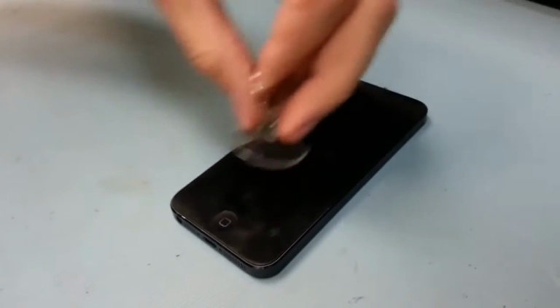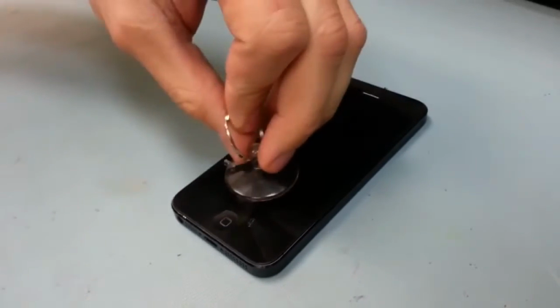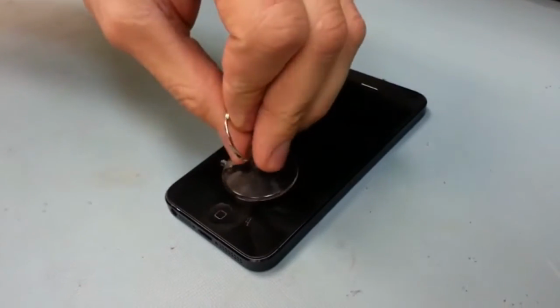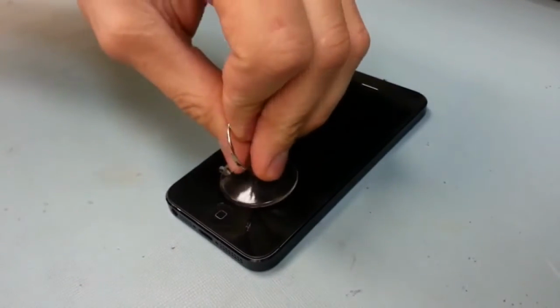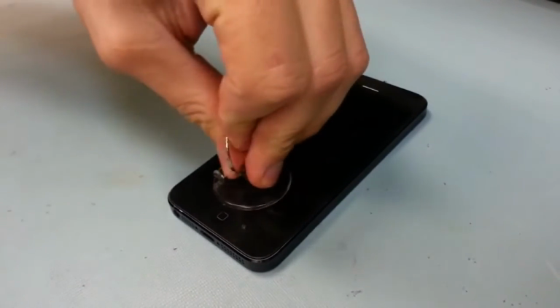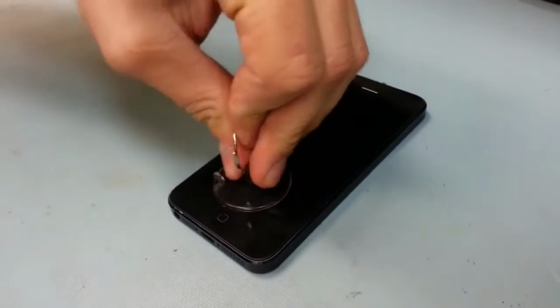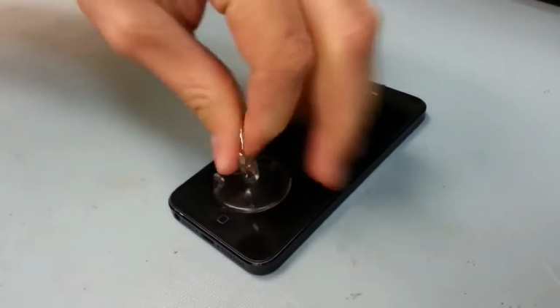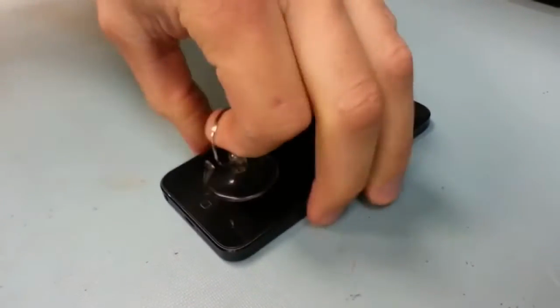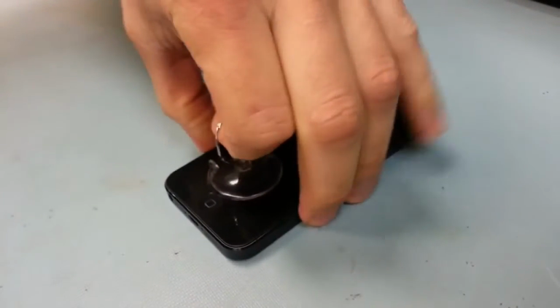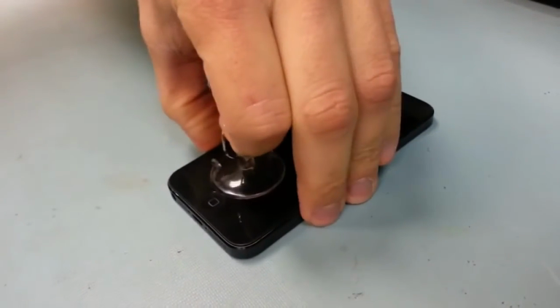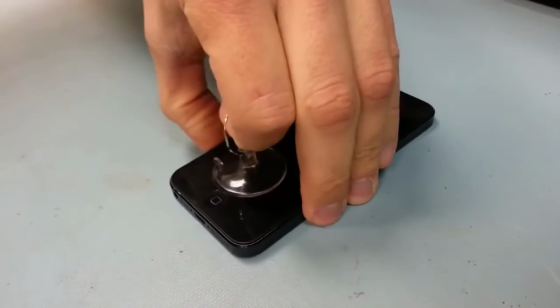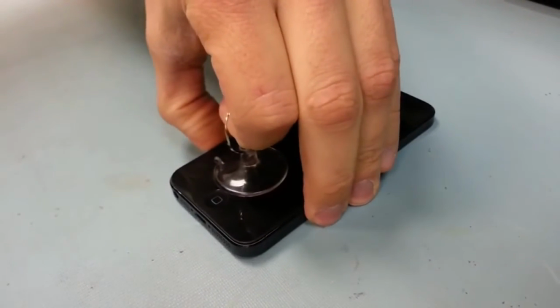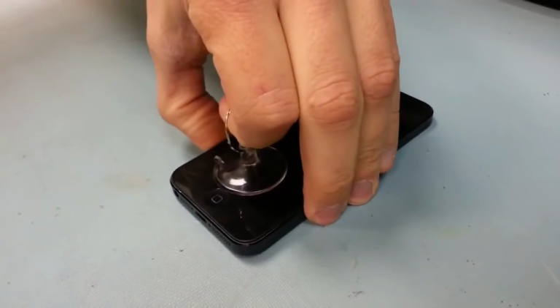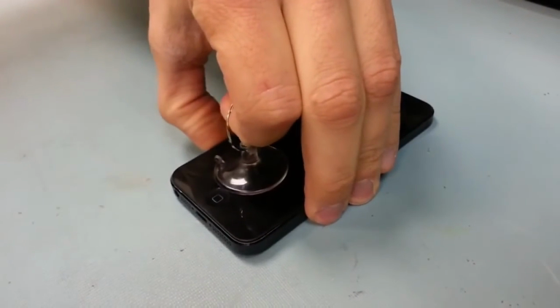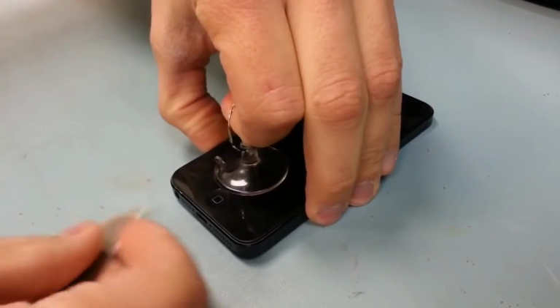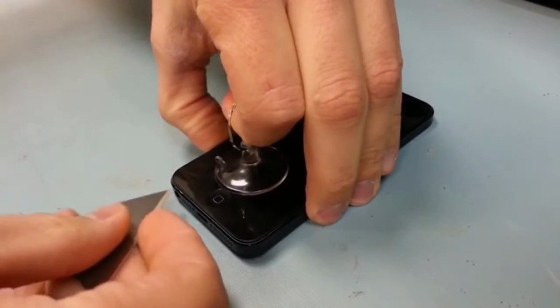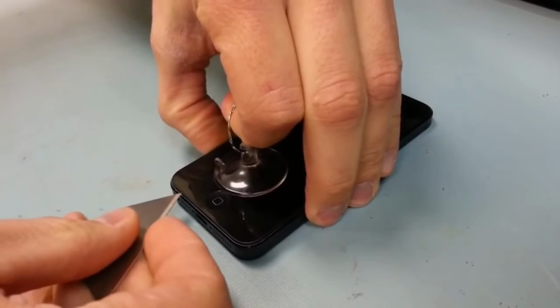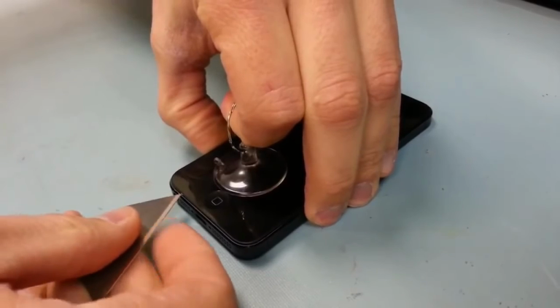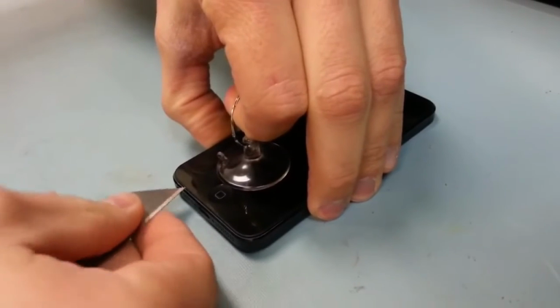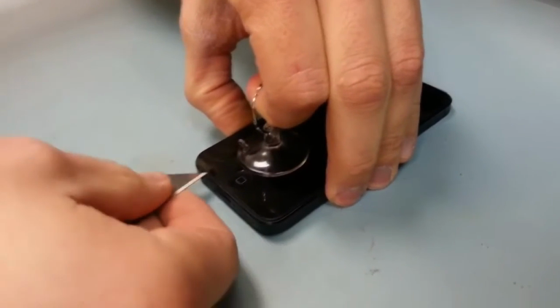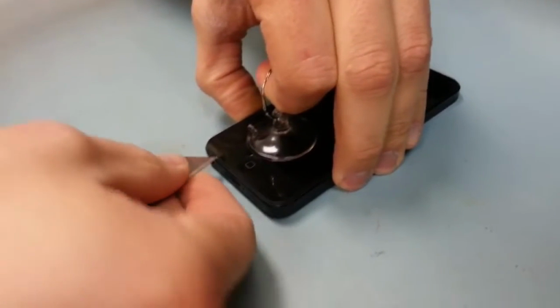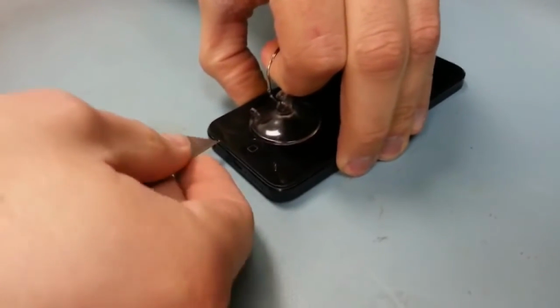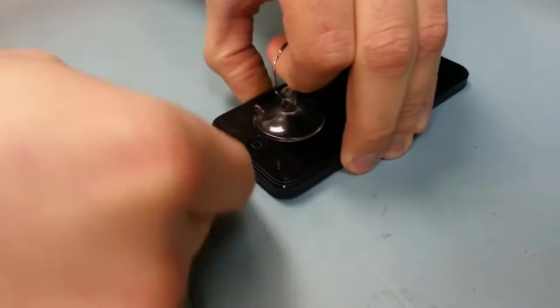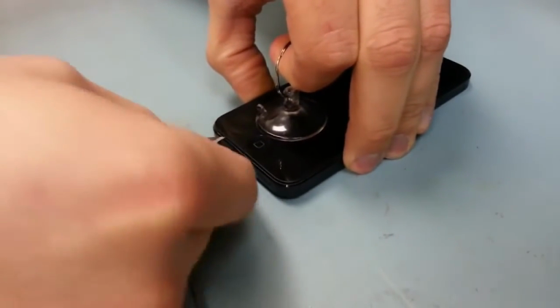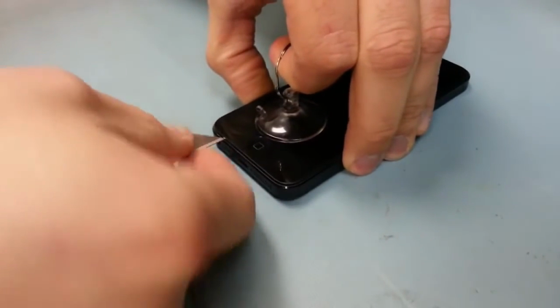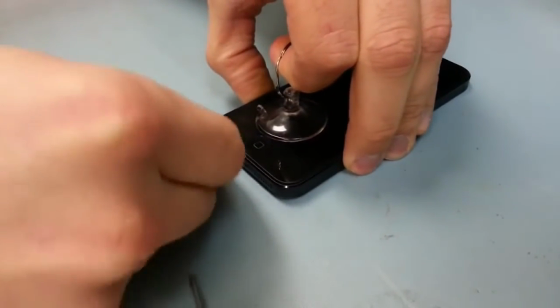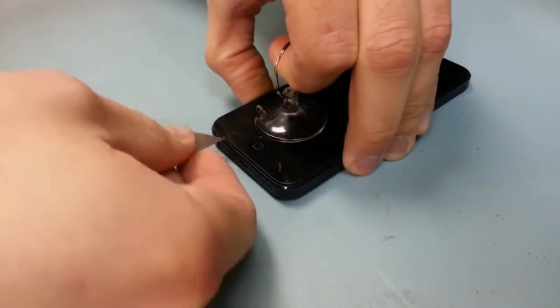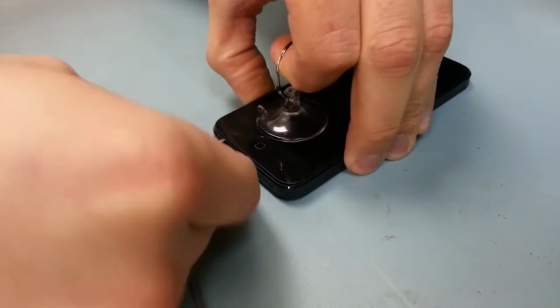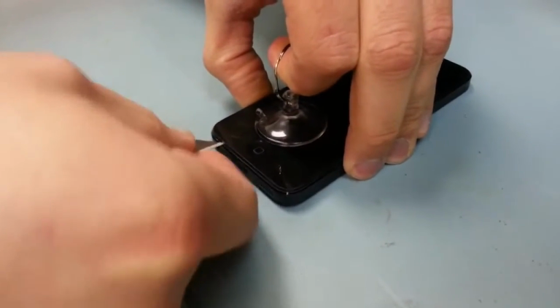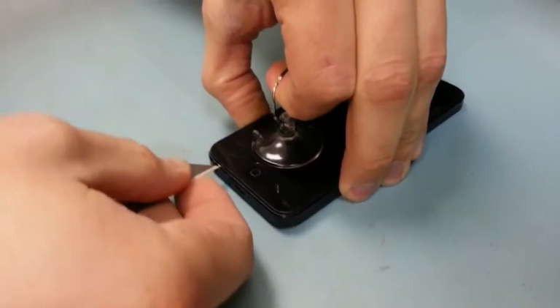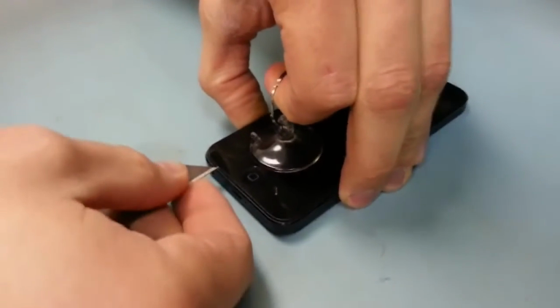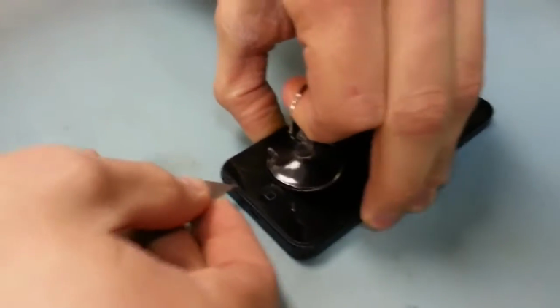Once those are out, grab a little suction cup — the bigger the suction cup, the better. Then you just have to pry off the bottom of the screen.